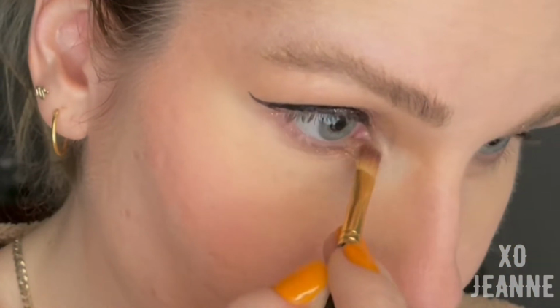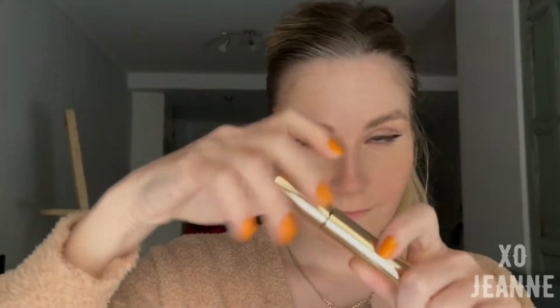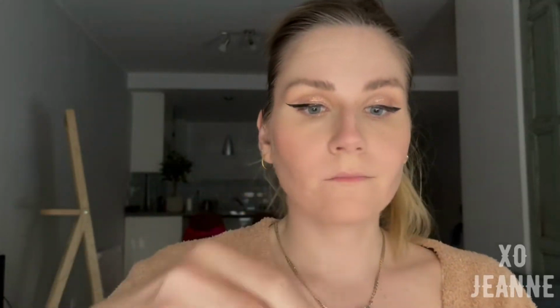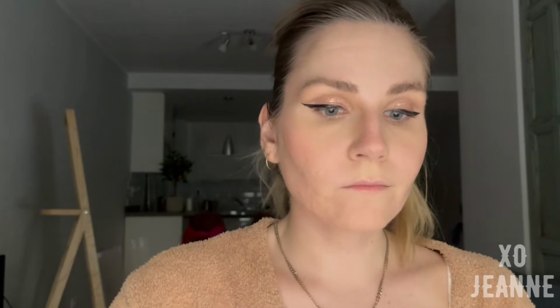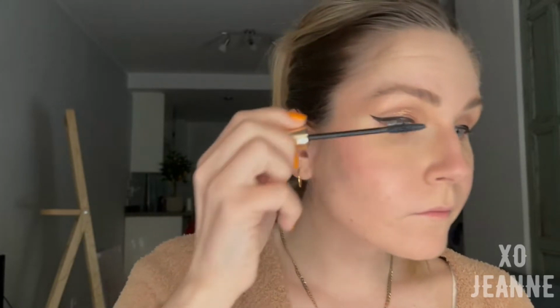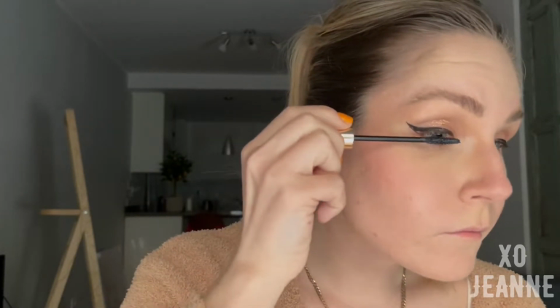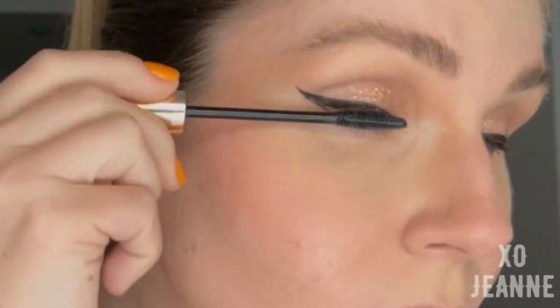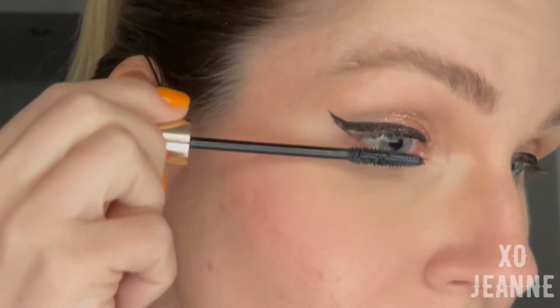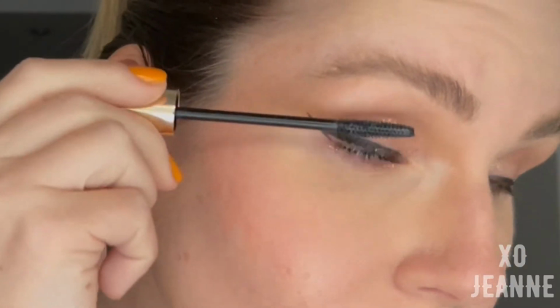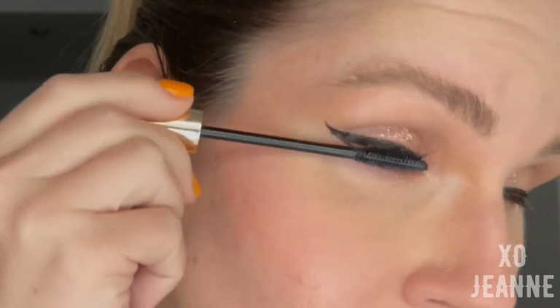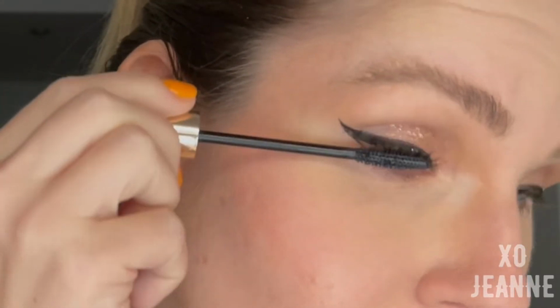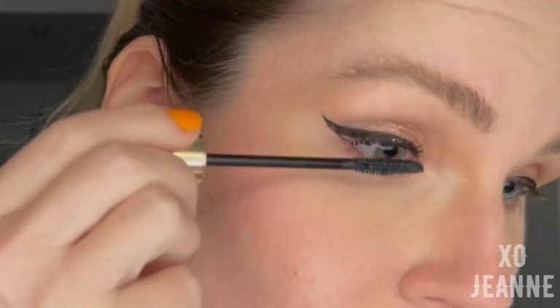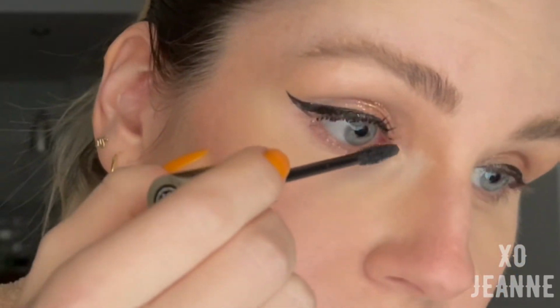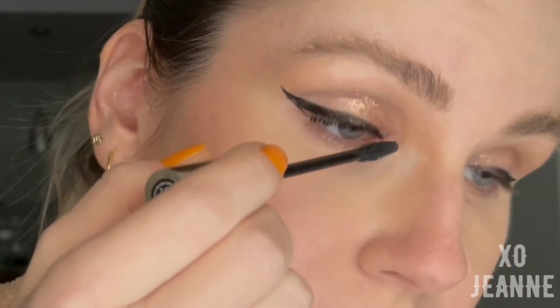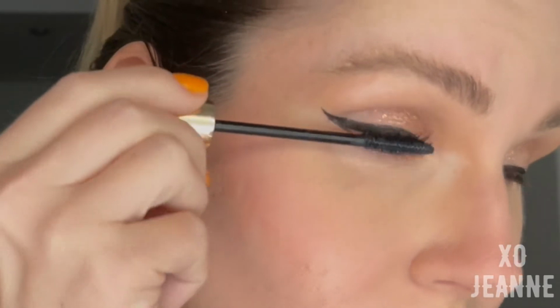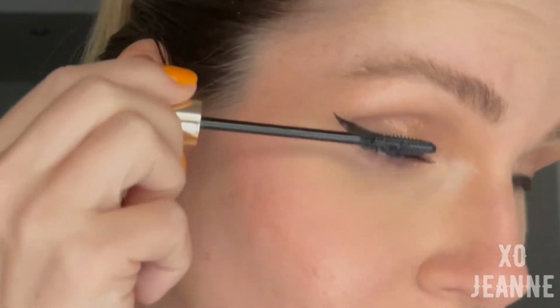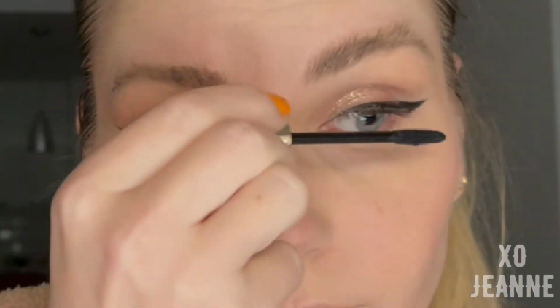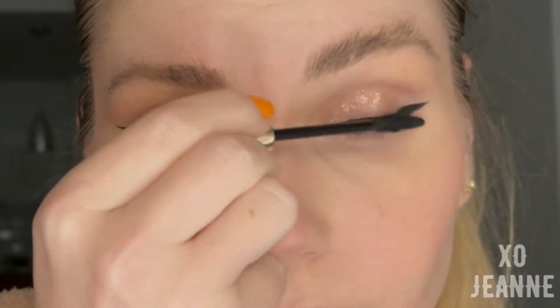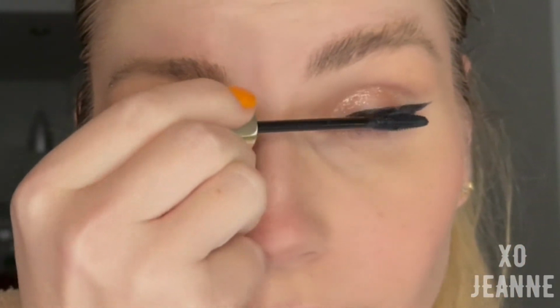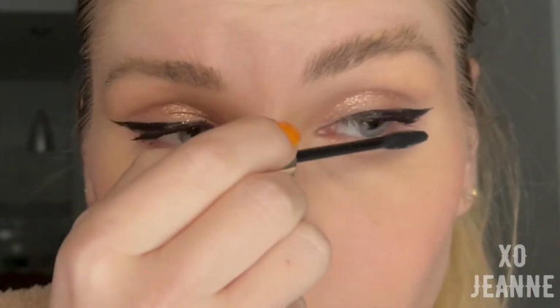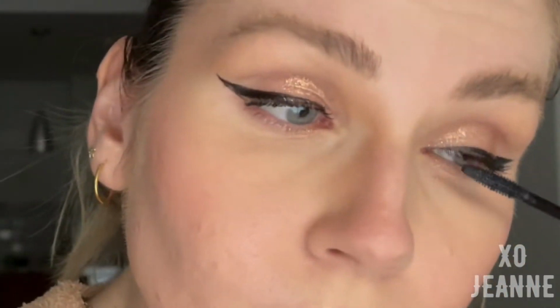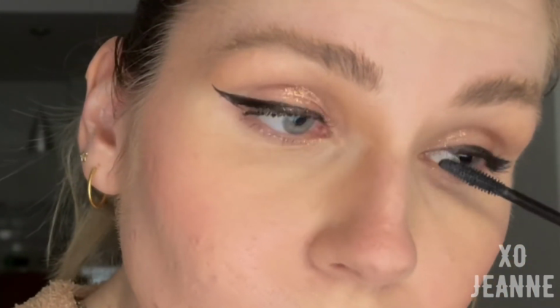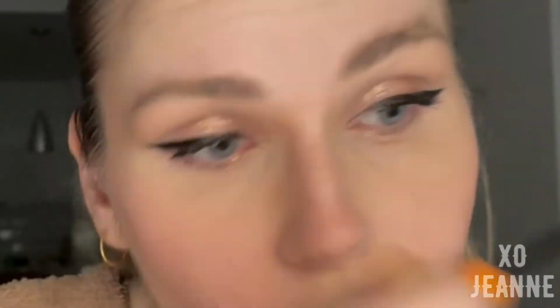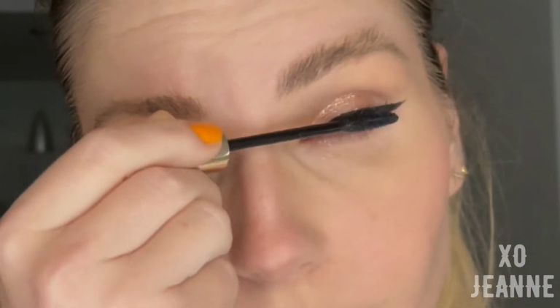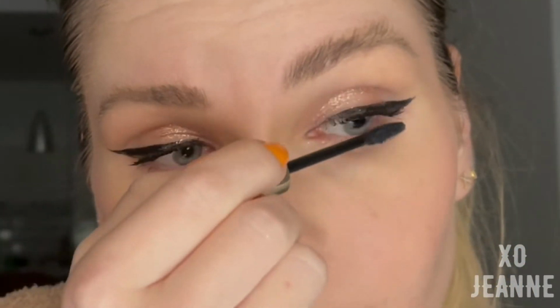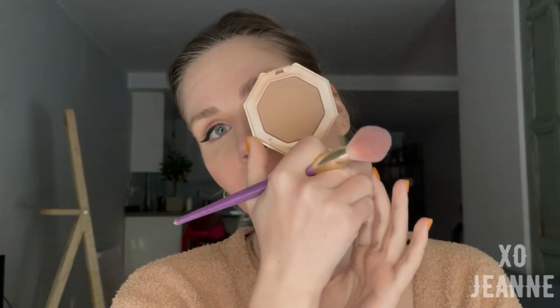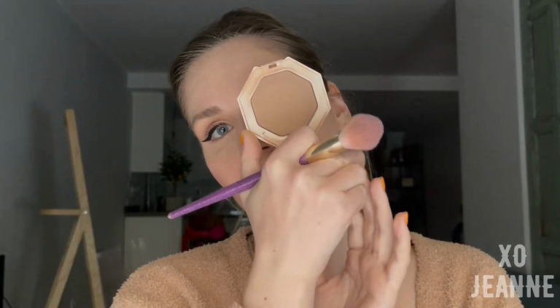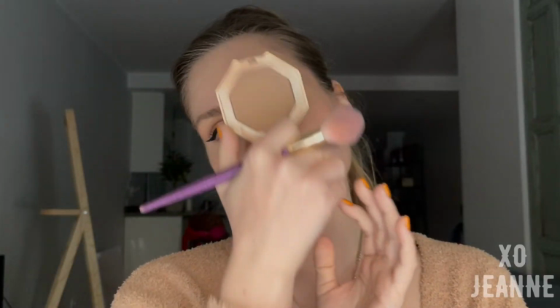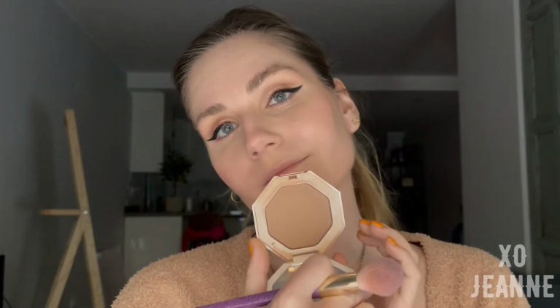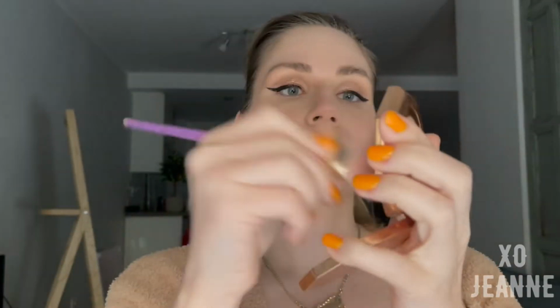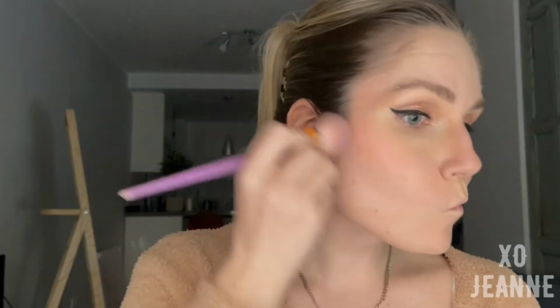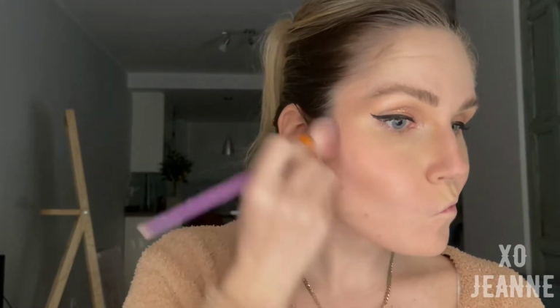If you know how to apply false lashes, I'd go for it, but I just can't, so I use mascara. Then I bronze a little bit — actually, a lot.